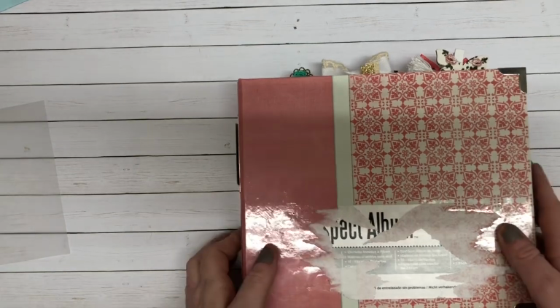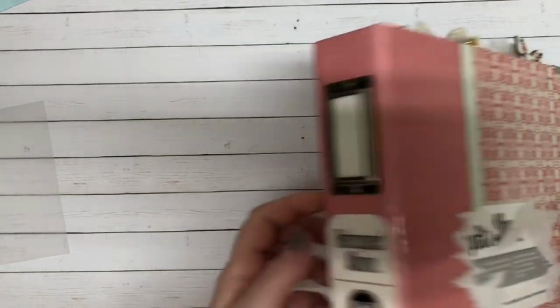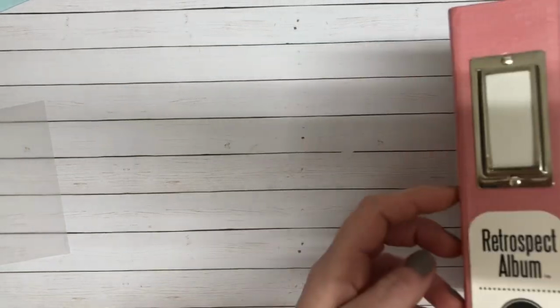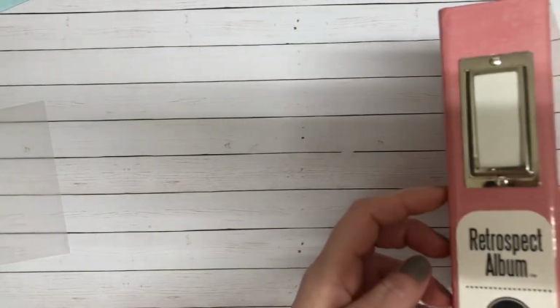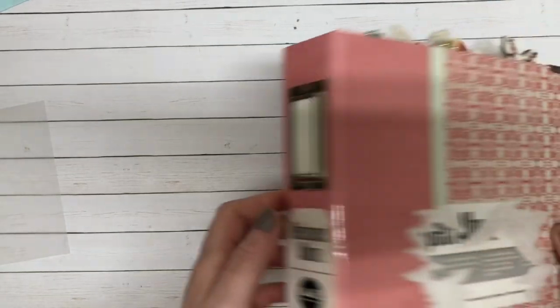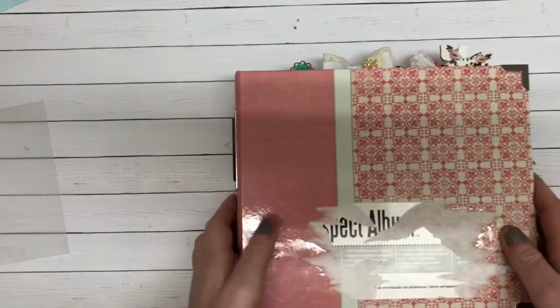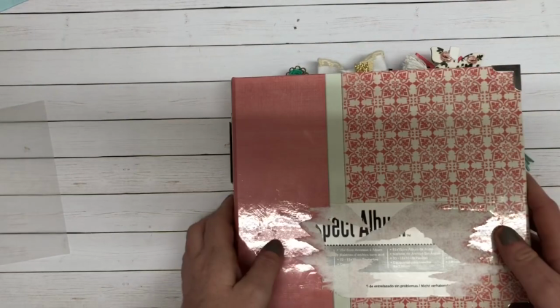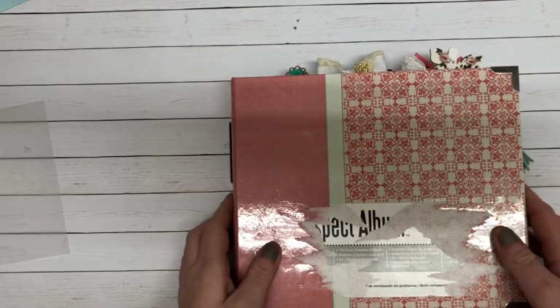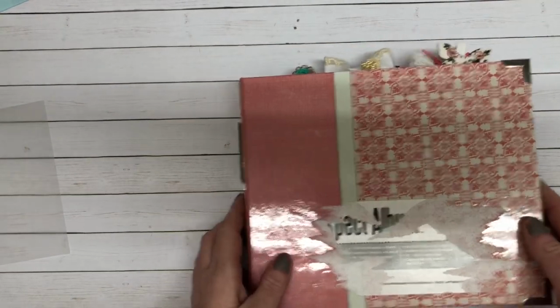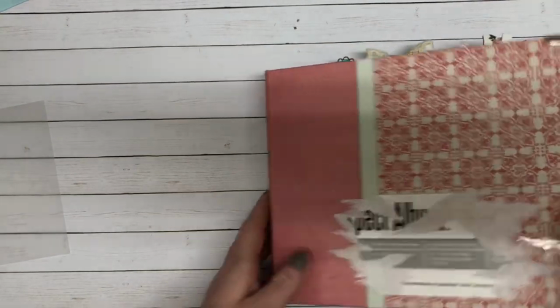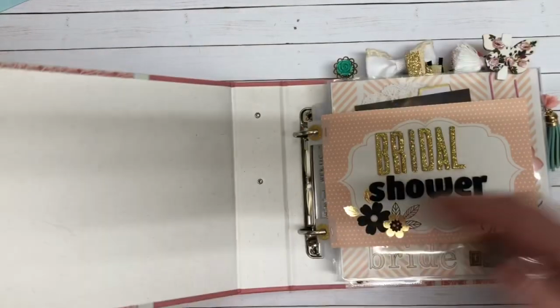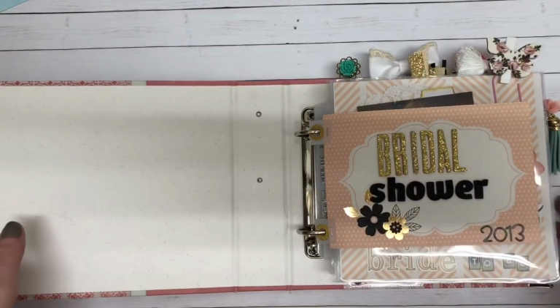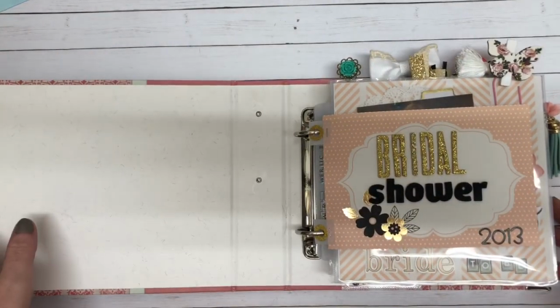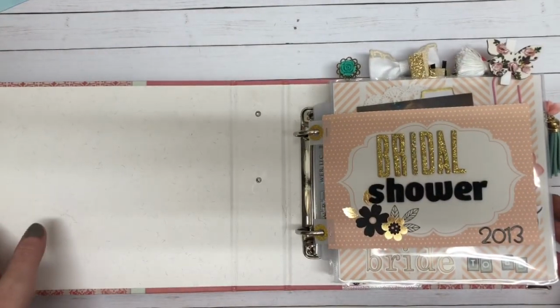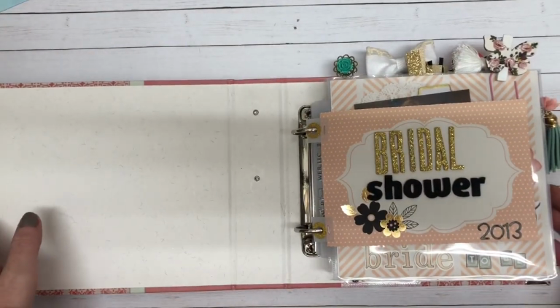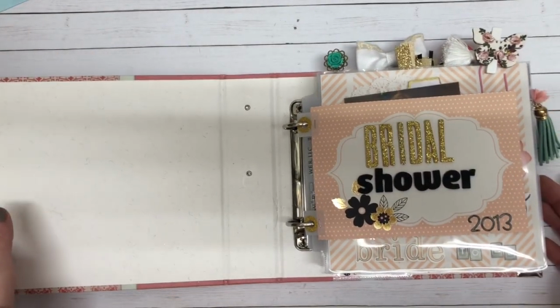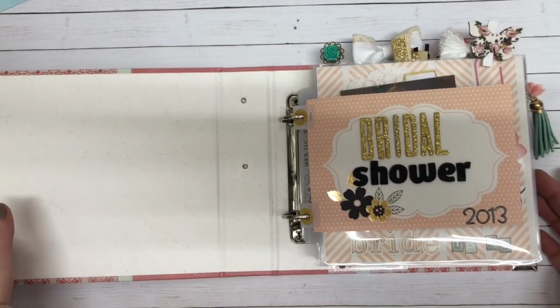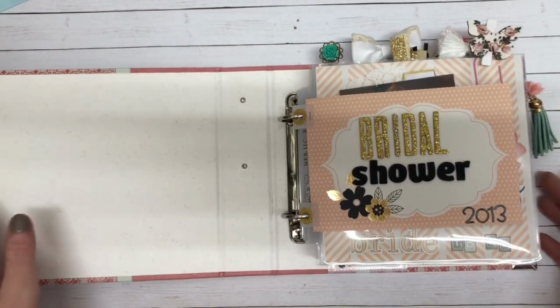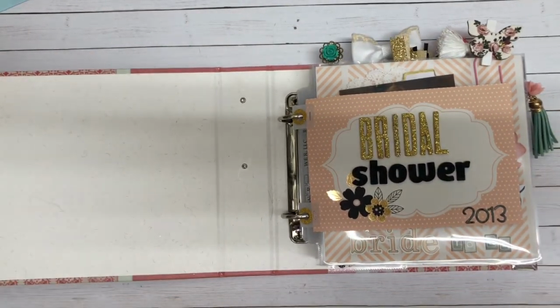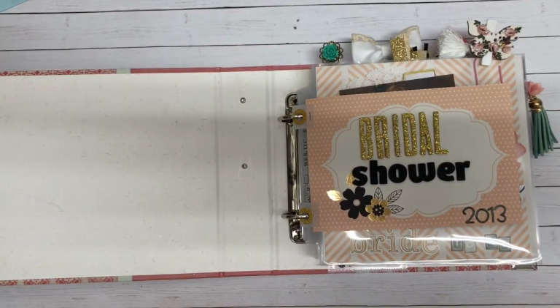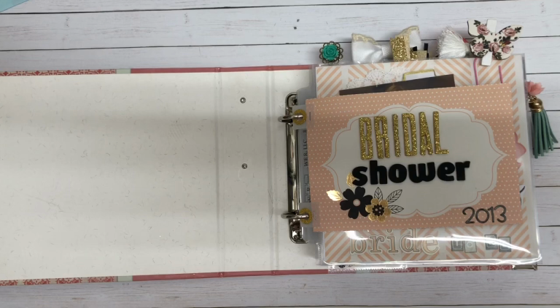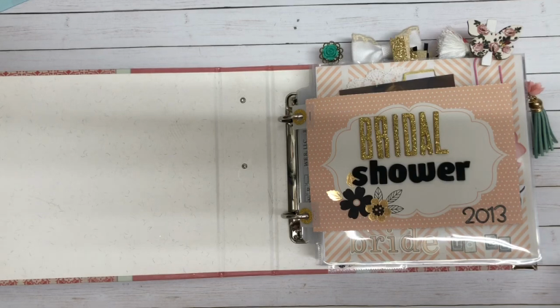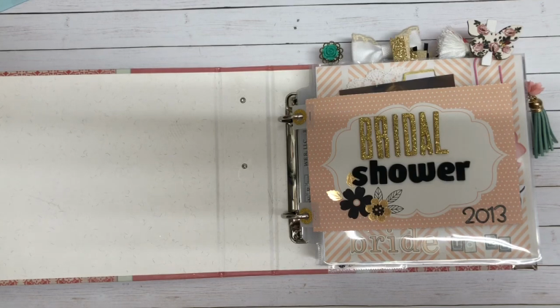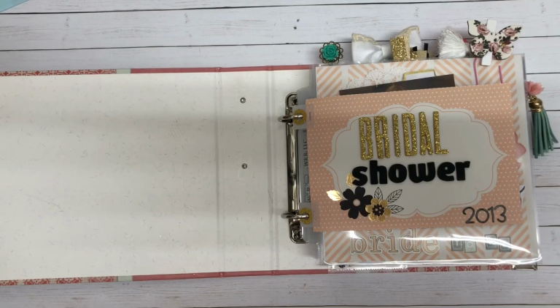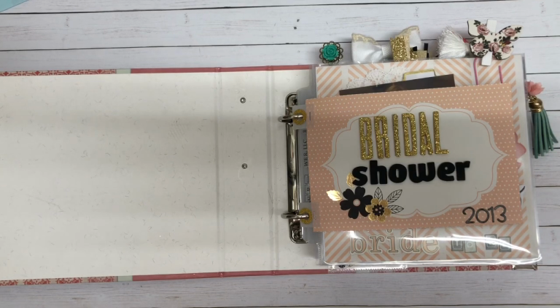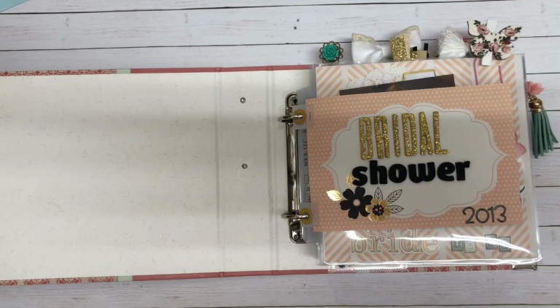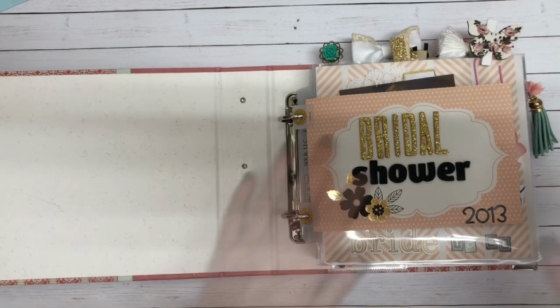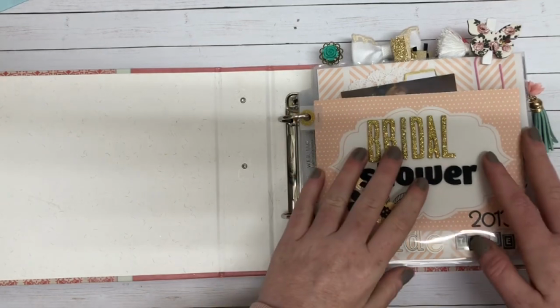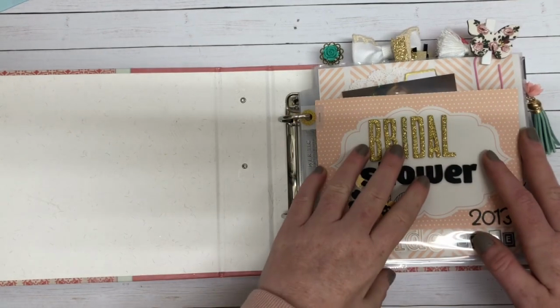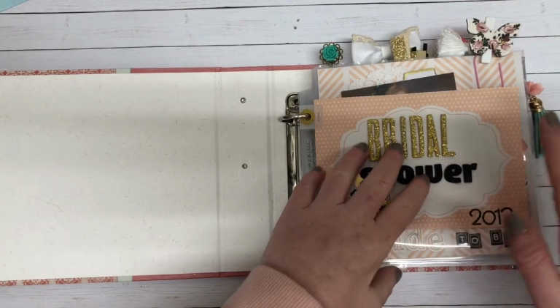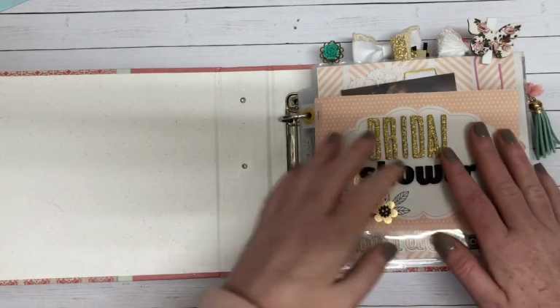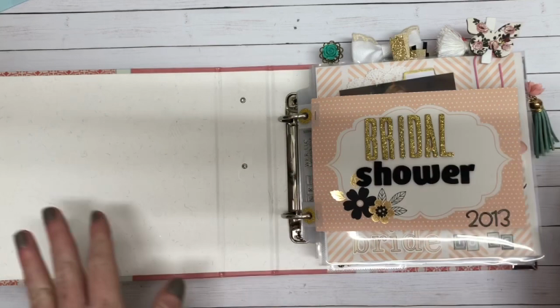I used a We Are Memory Keepers album, and I am documenting today my bridal shower from 2013. I used a DCWV paper pad and embellished this very simply.